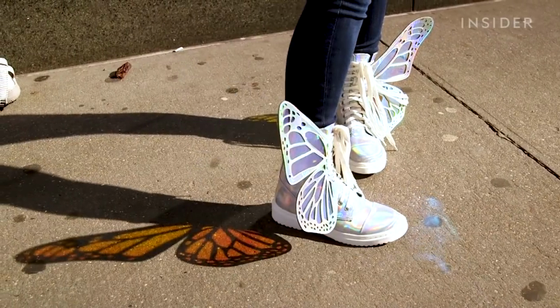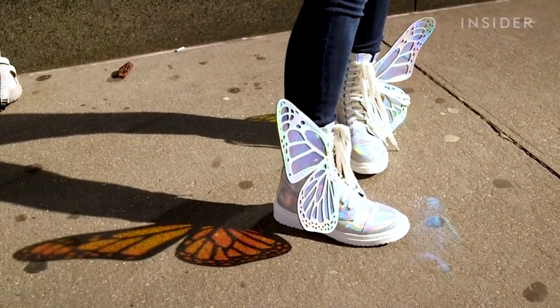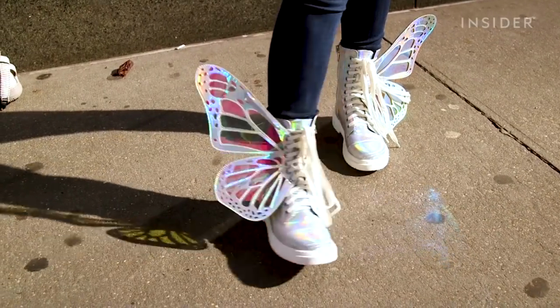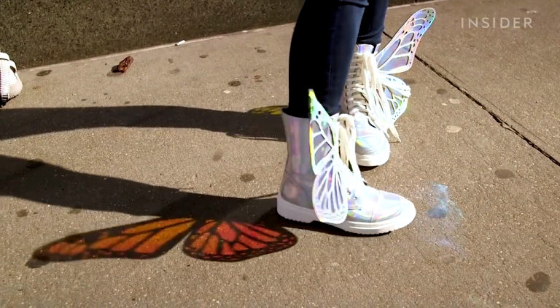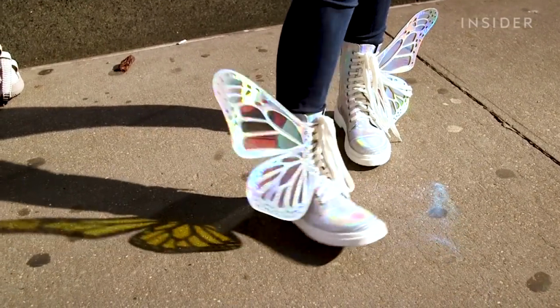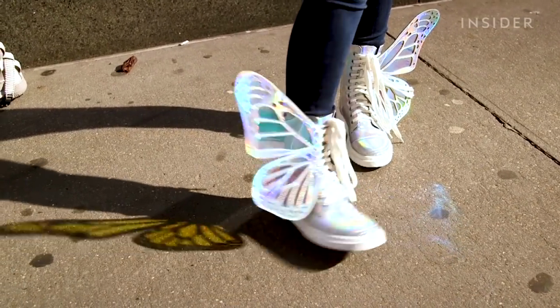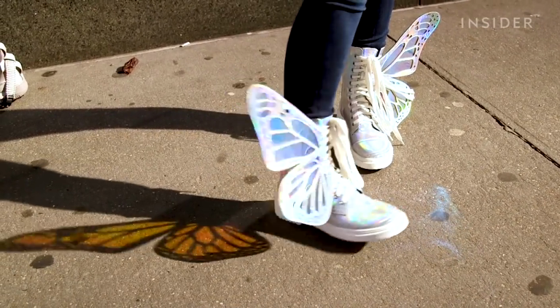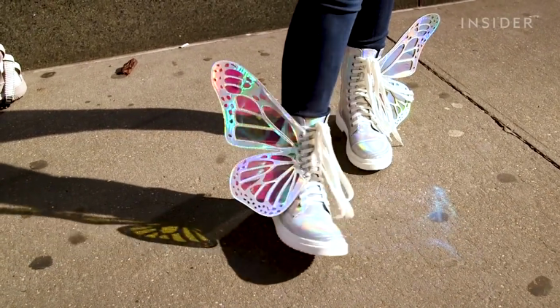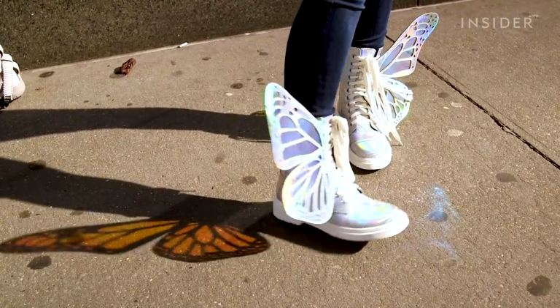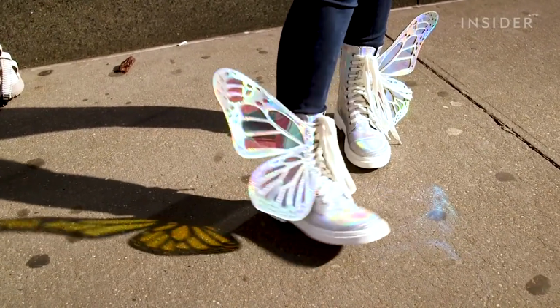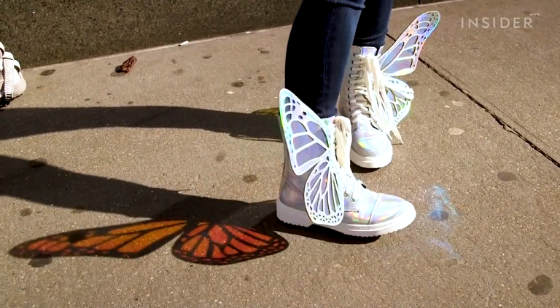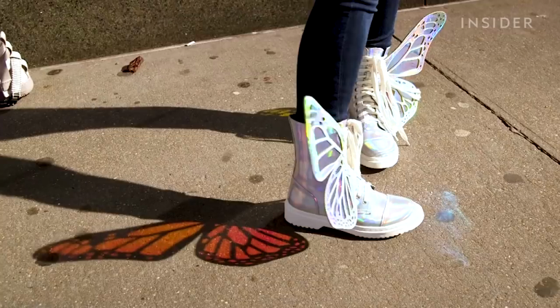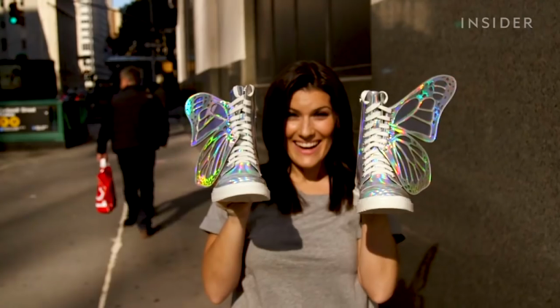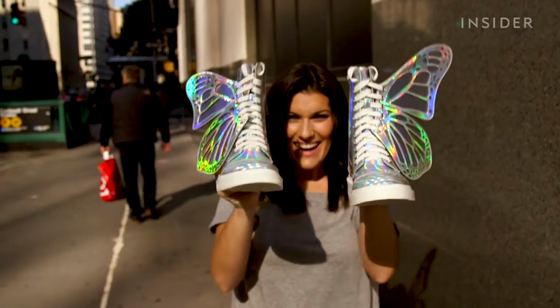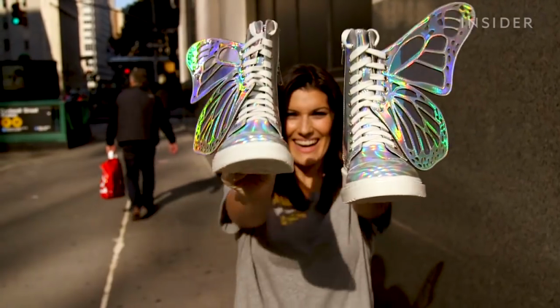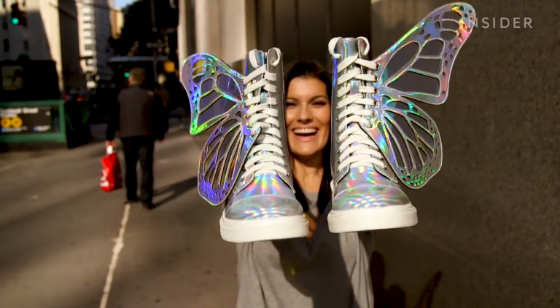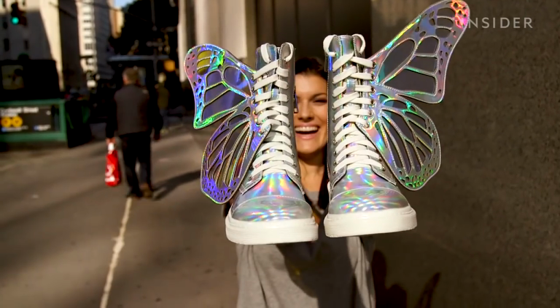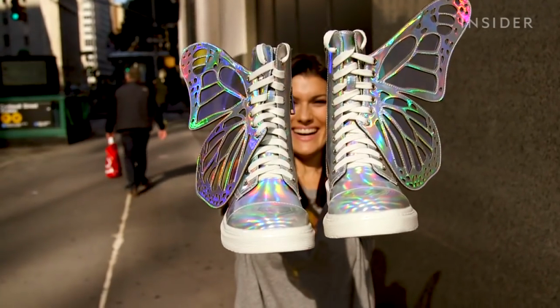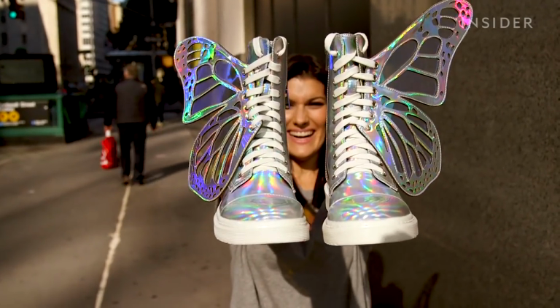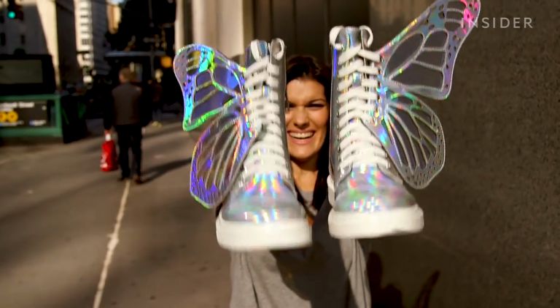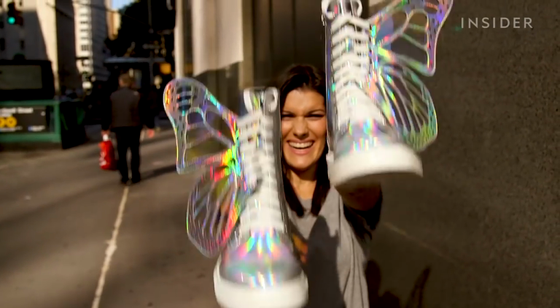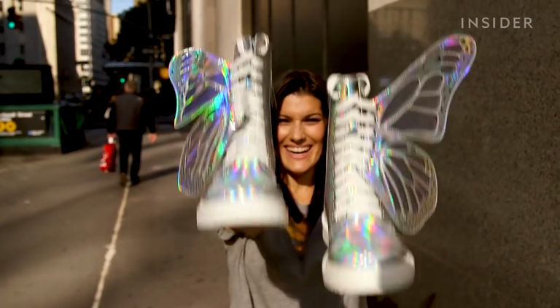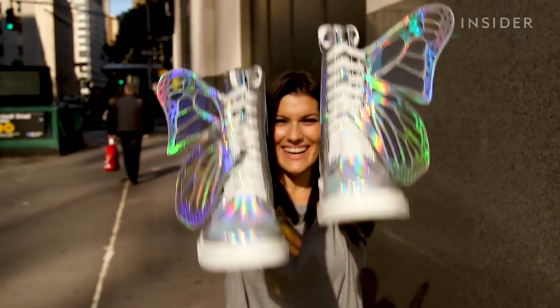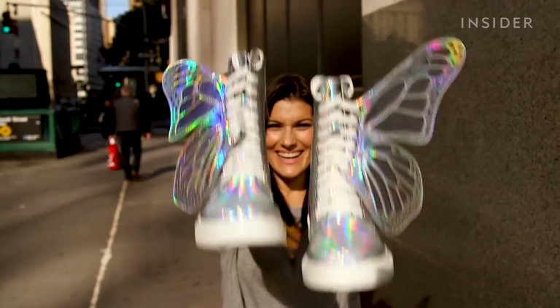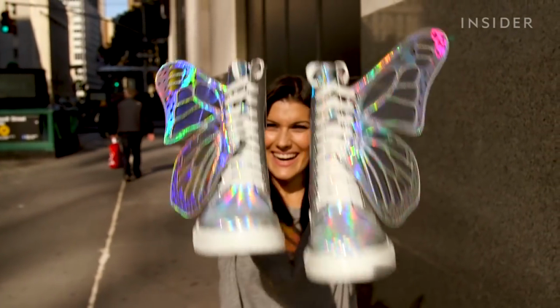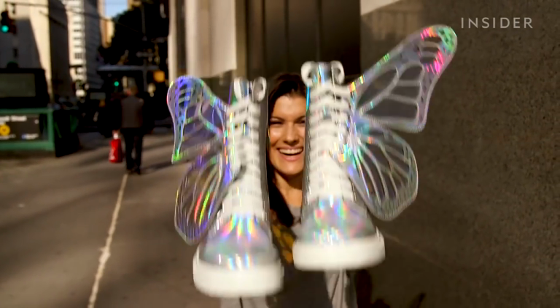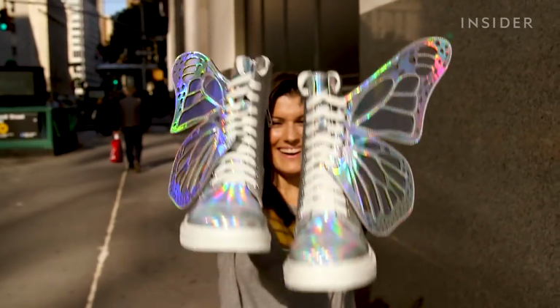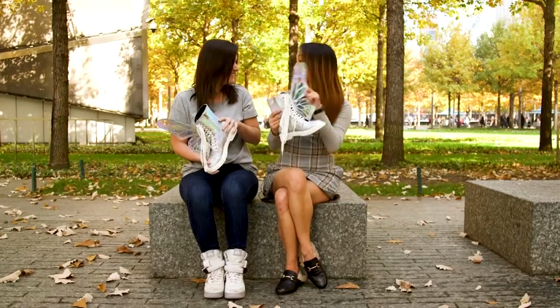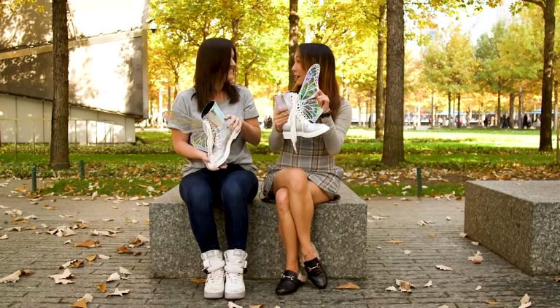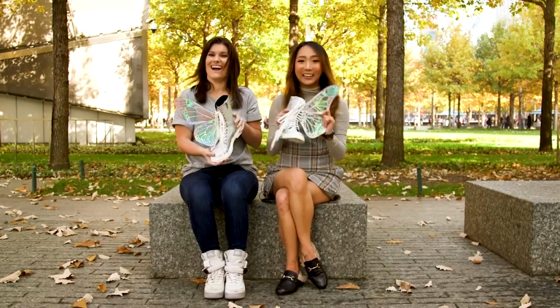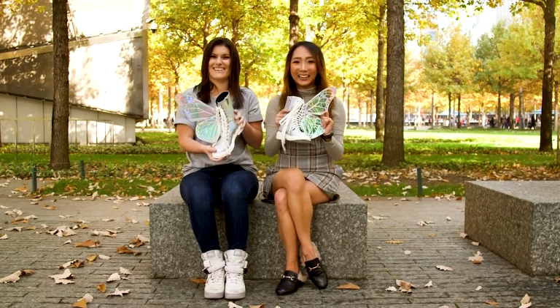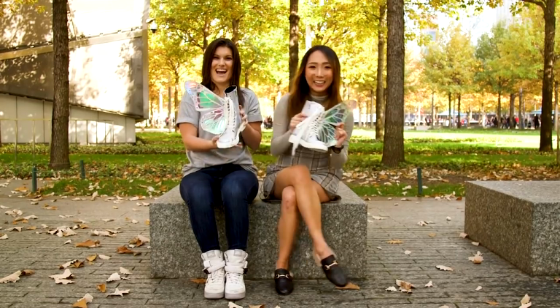If this does what it claims to do, I know it'll be a showstopper. I'm all about show stopping. I know you are. So yeah, I'm super excited. Let's go try them on. Alright, let's give it a shot.